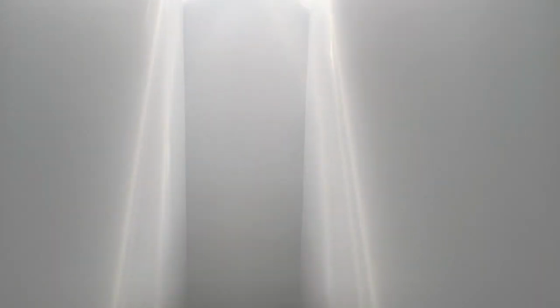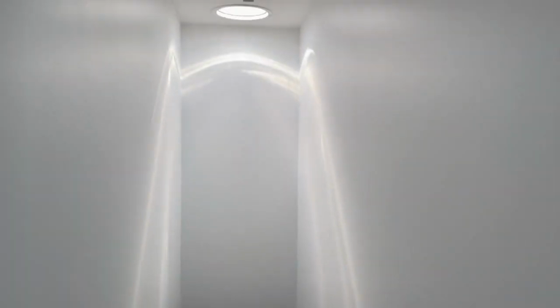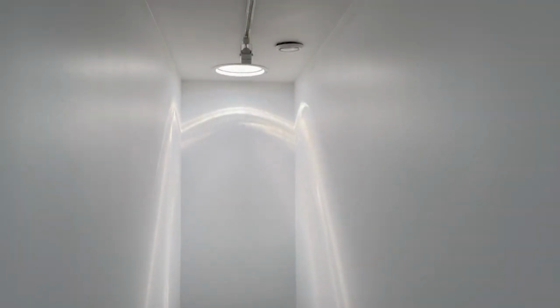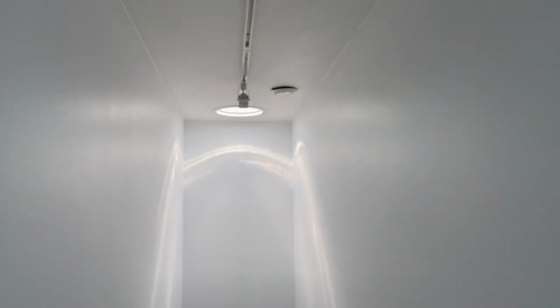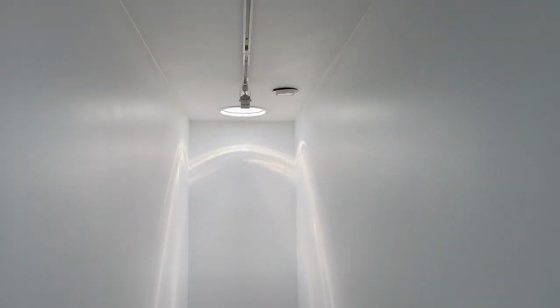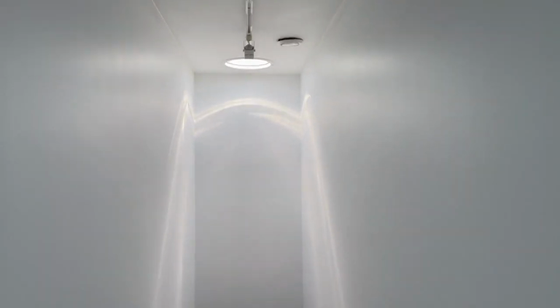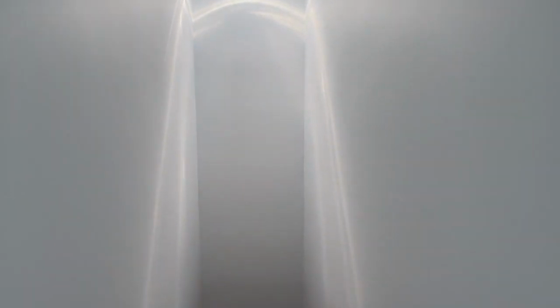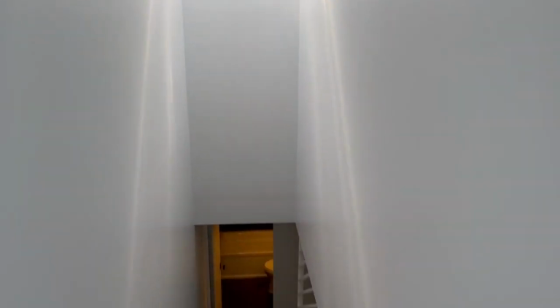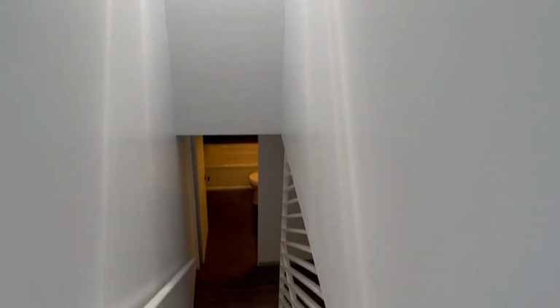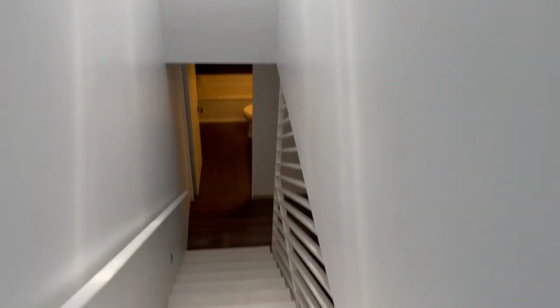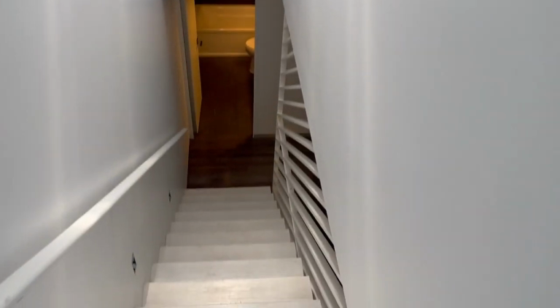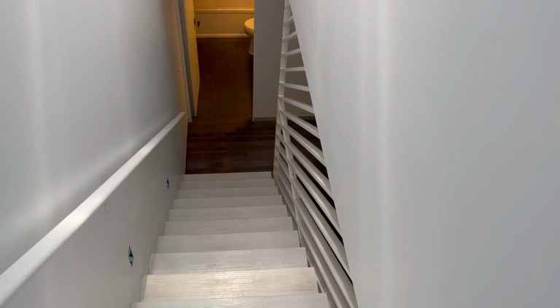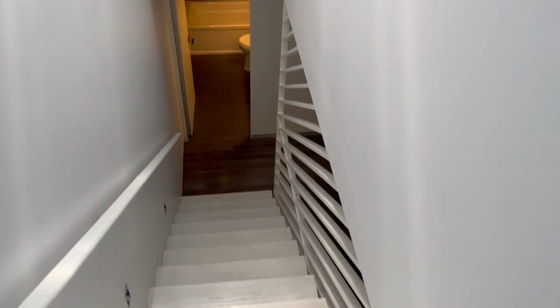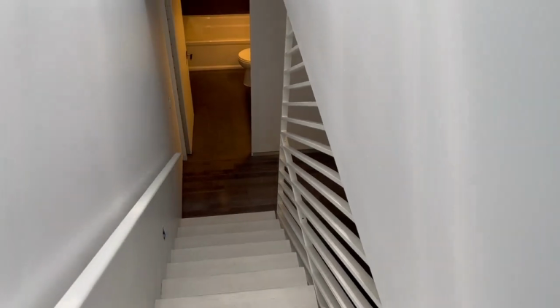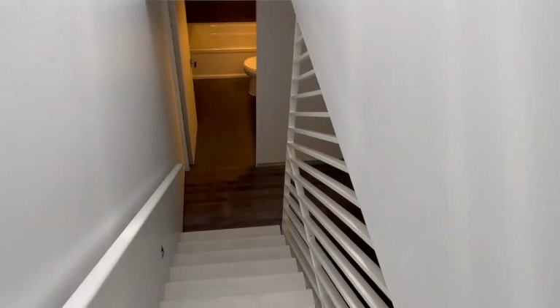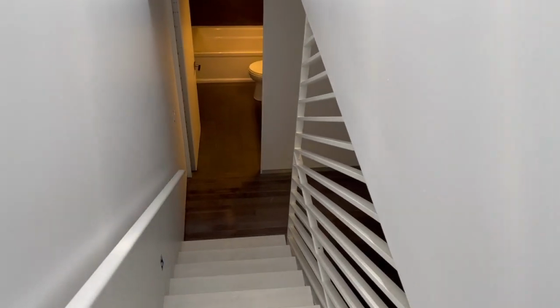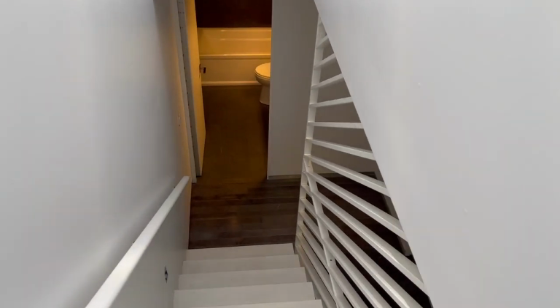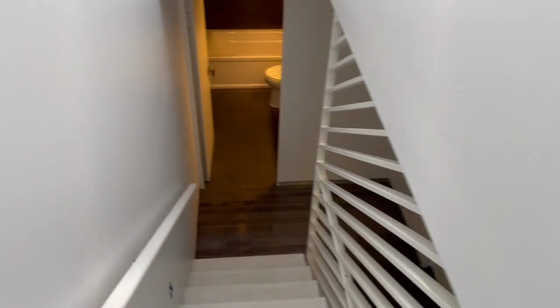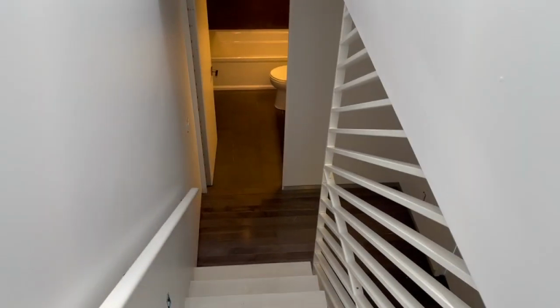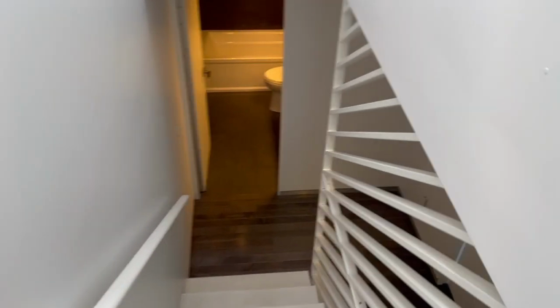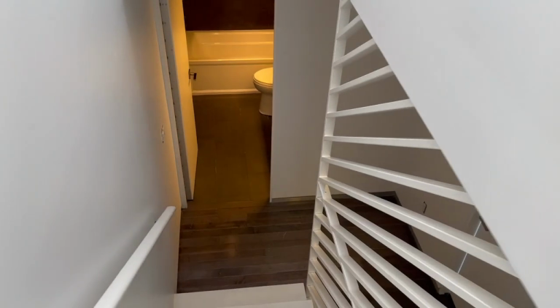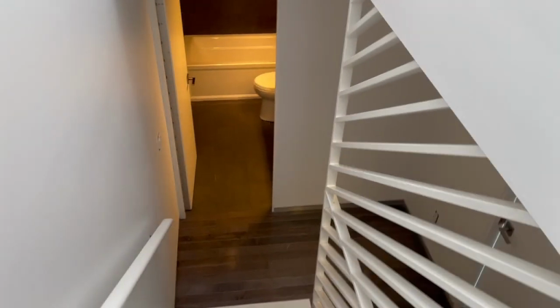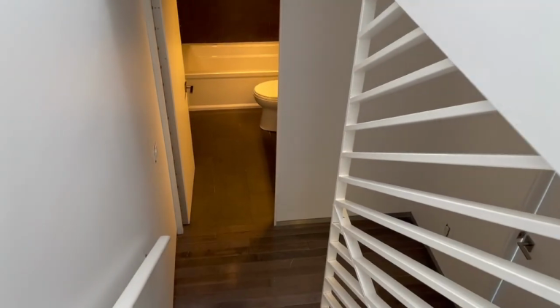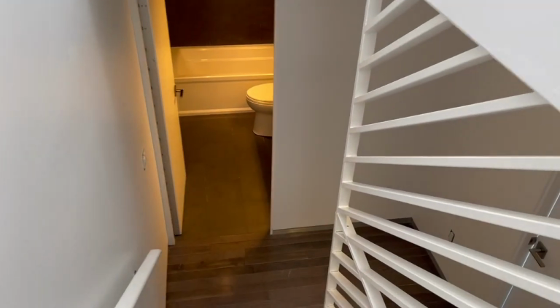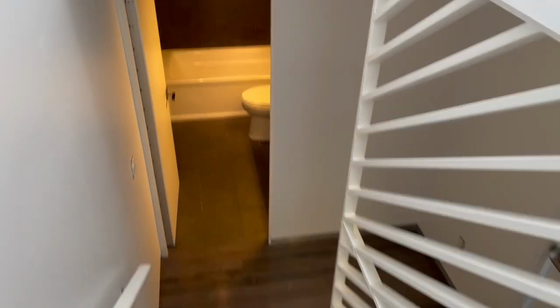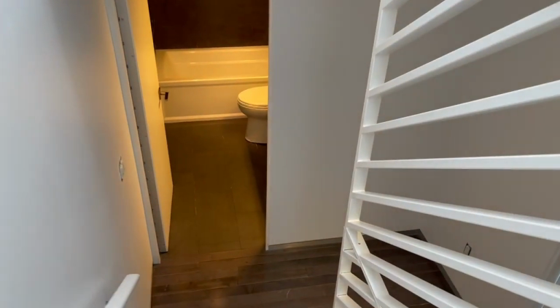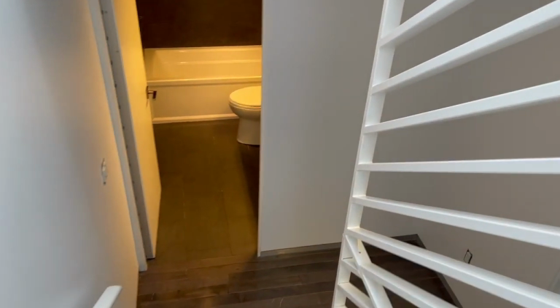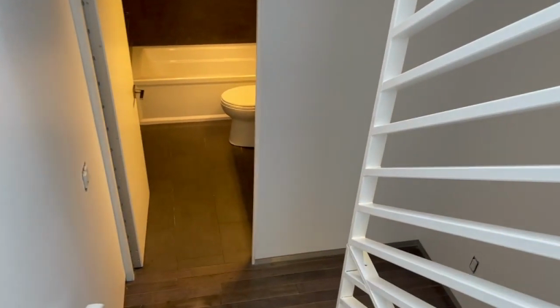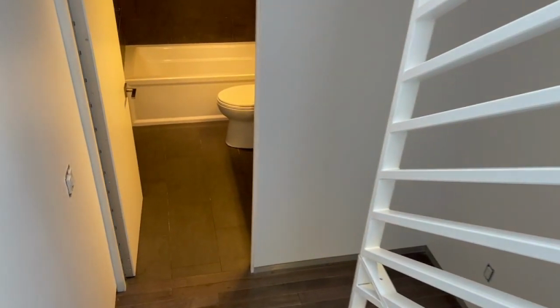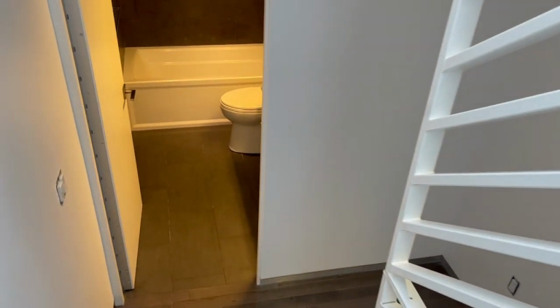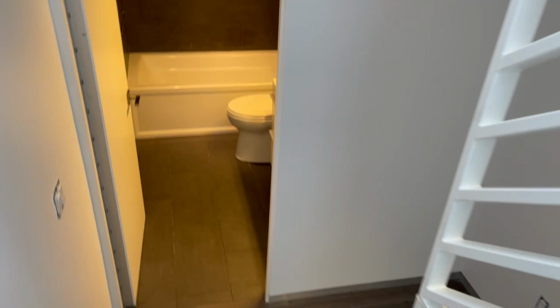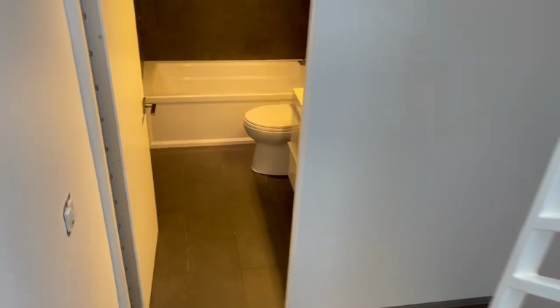Got a really big tall stairway here, going down into the second floor.